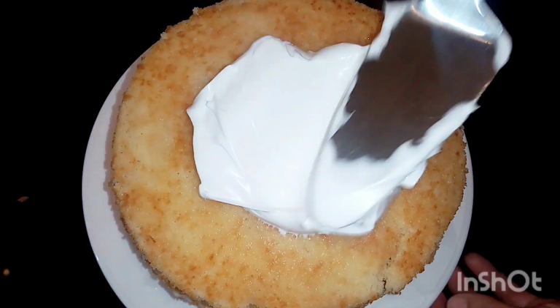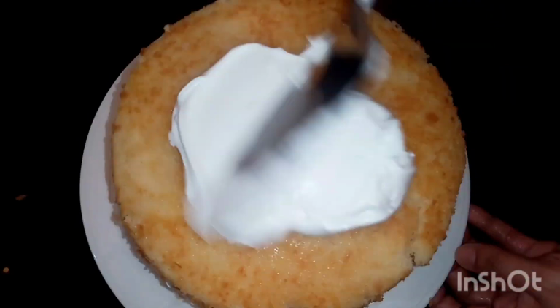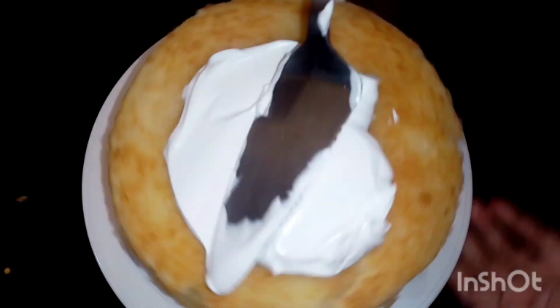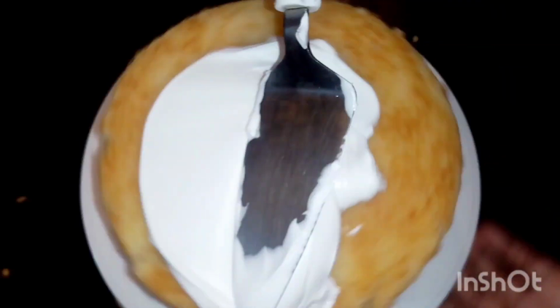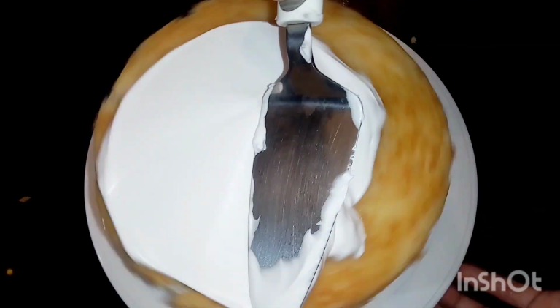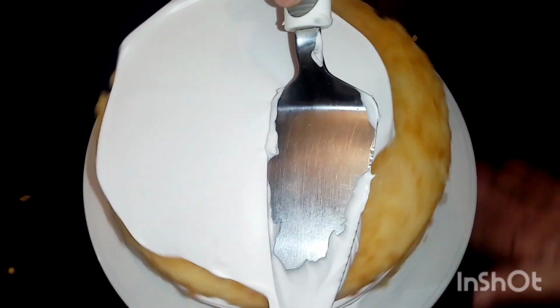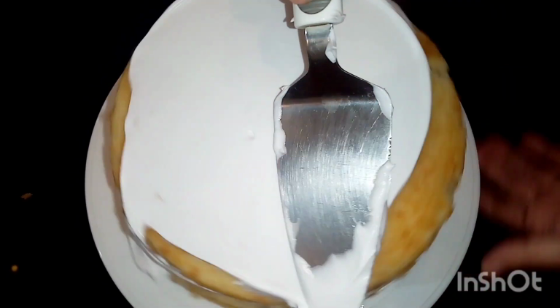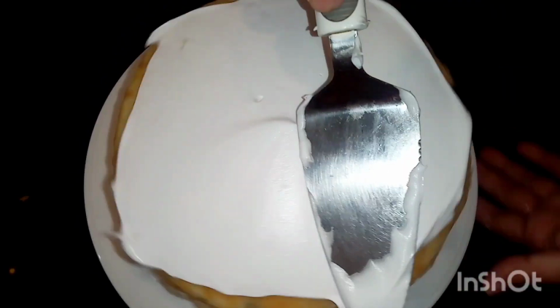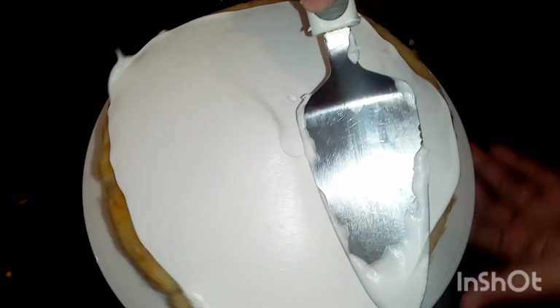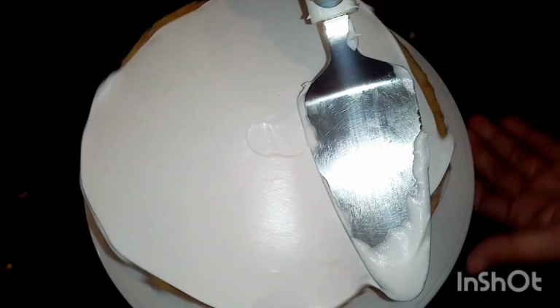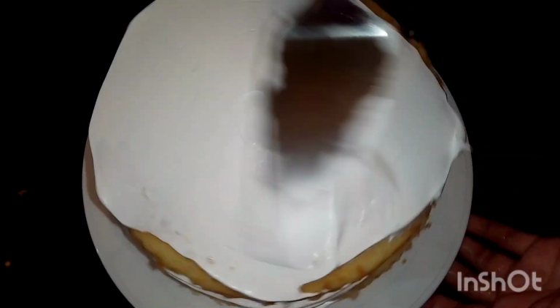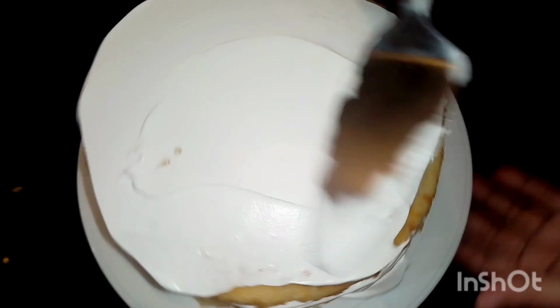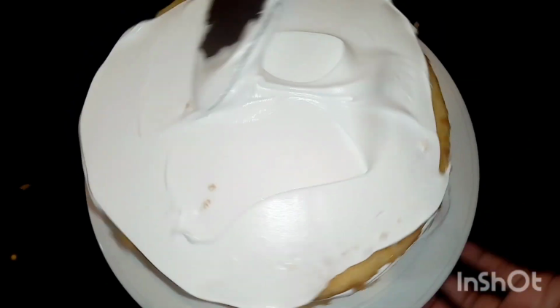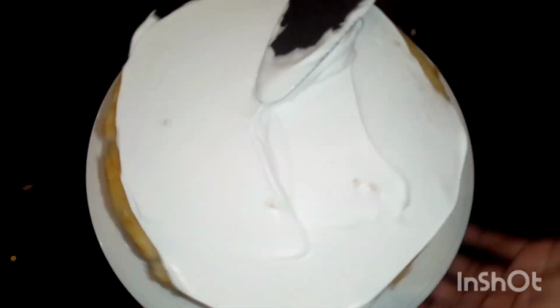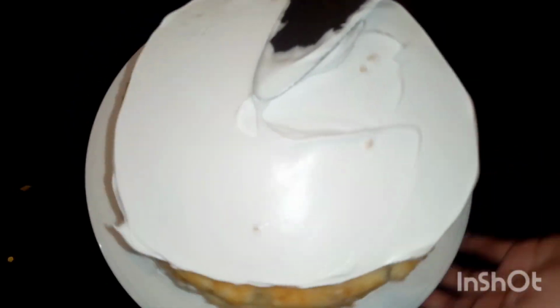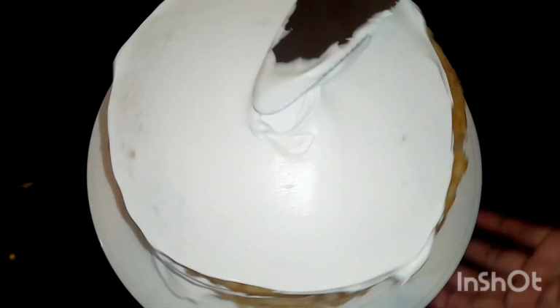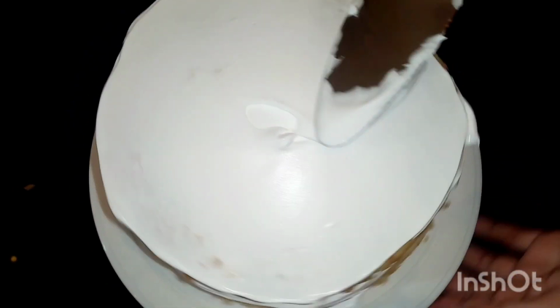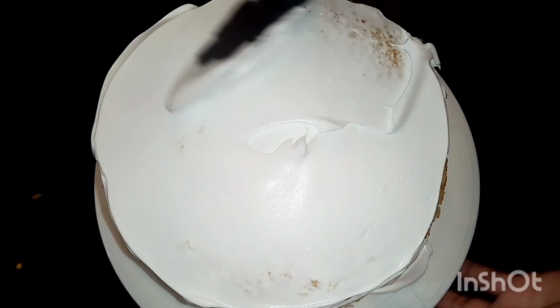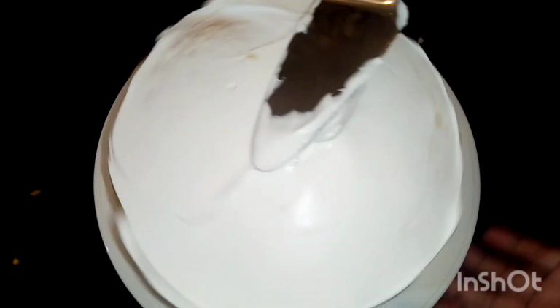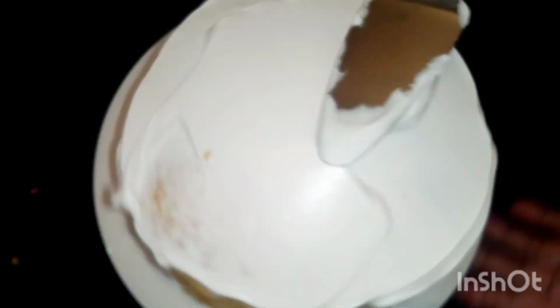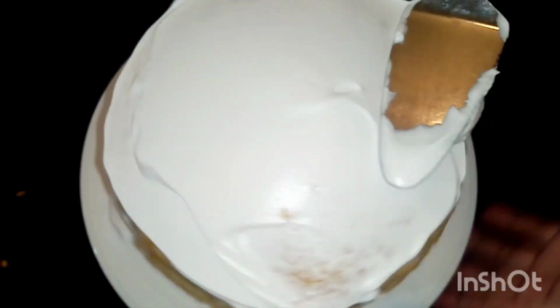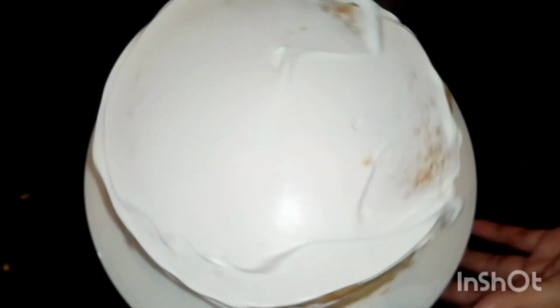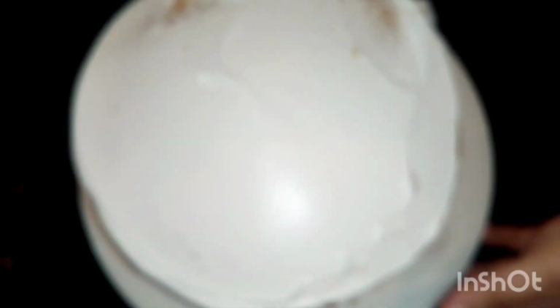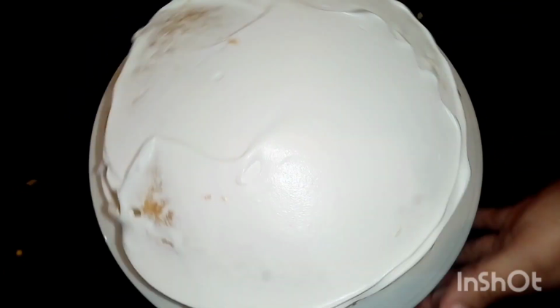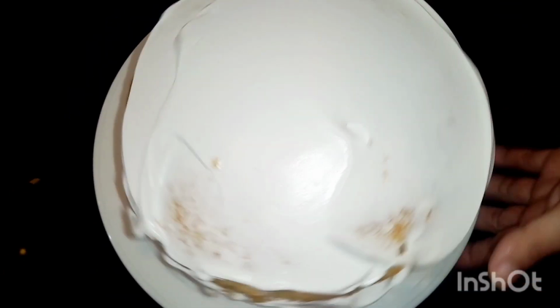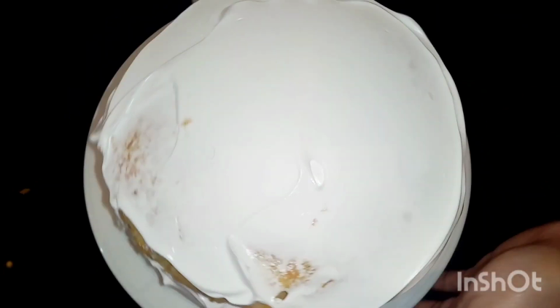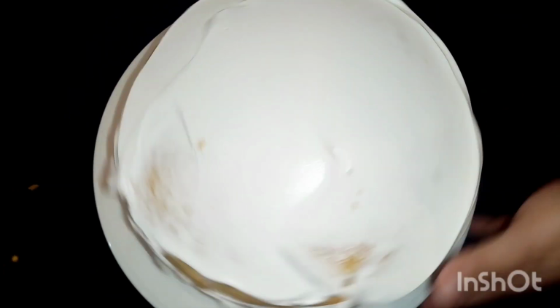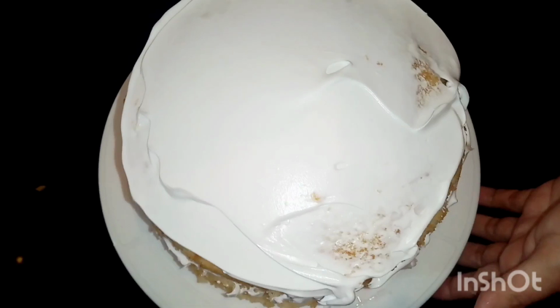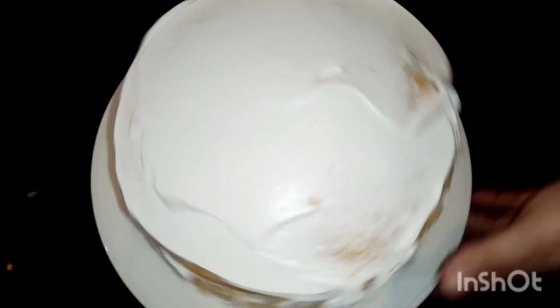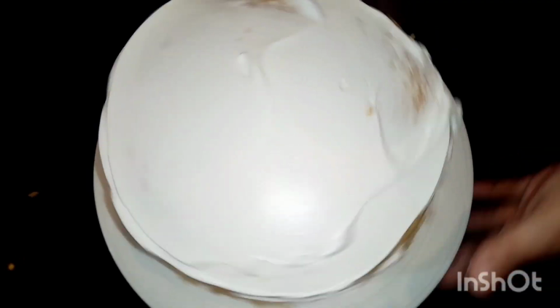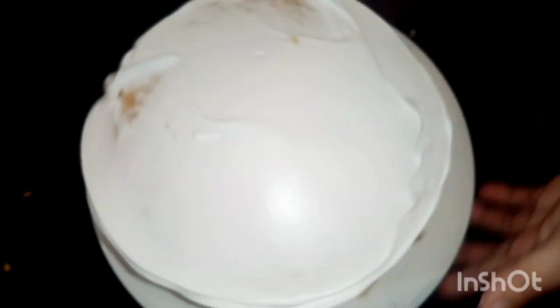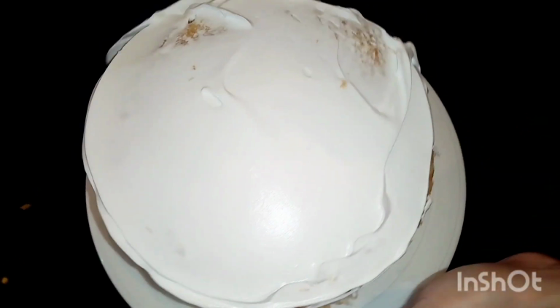Put the cake on the edge and cut the cake into small pieces.